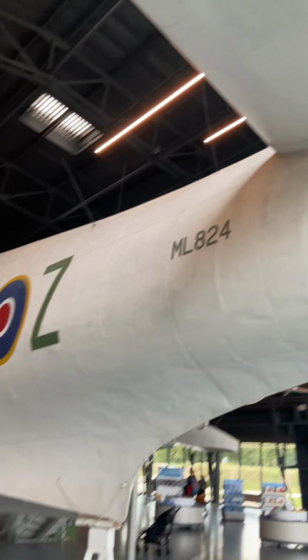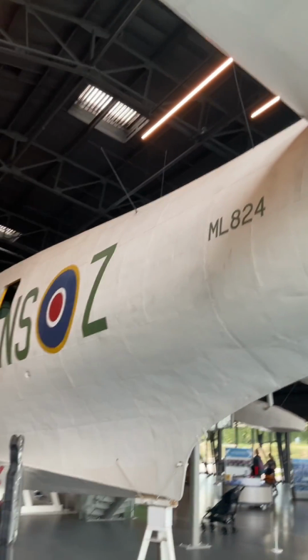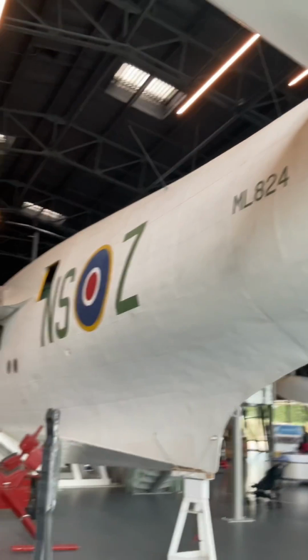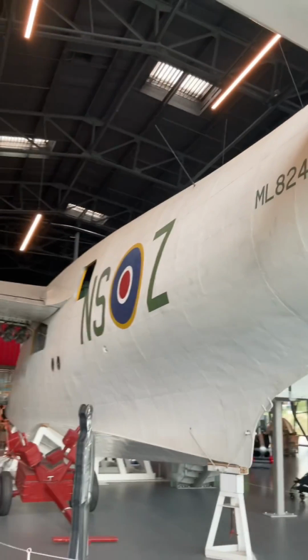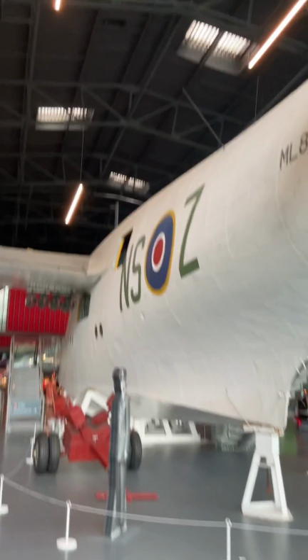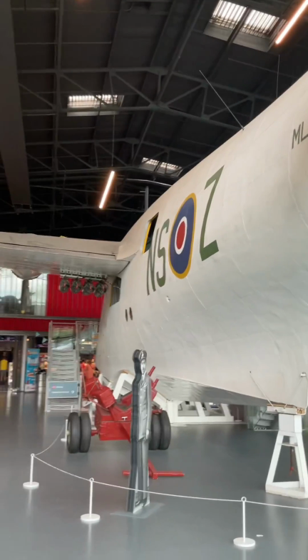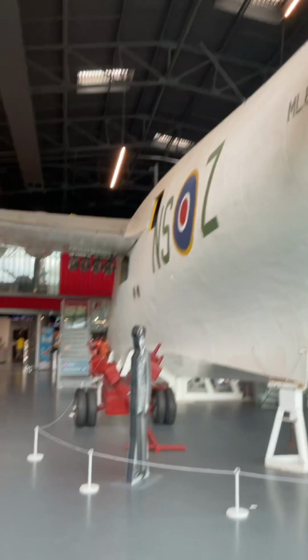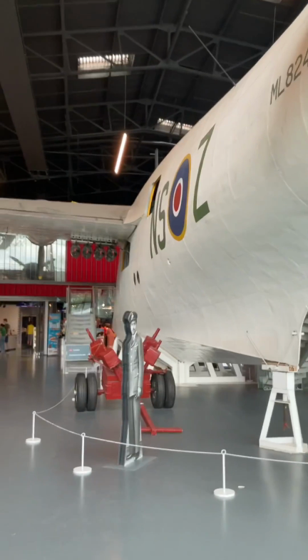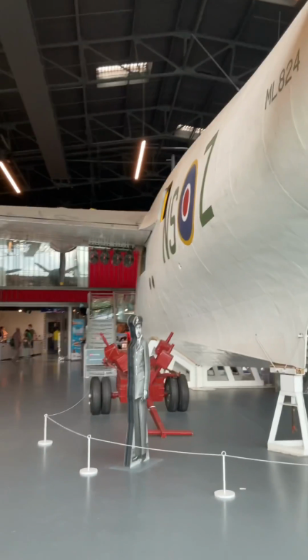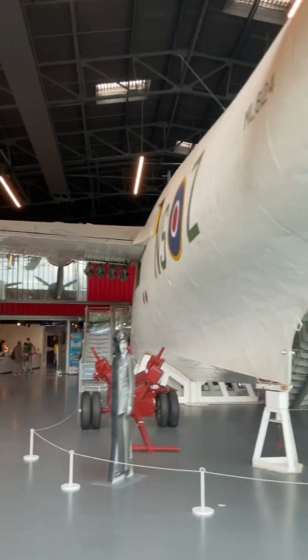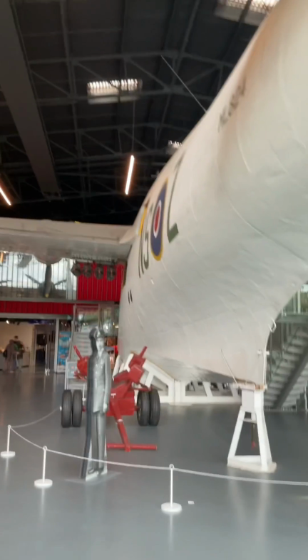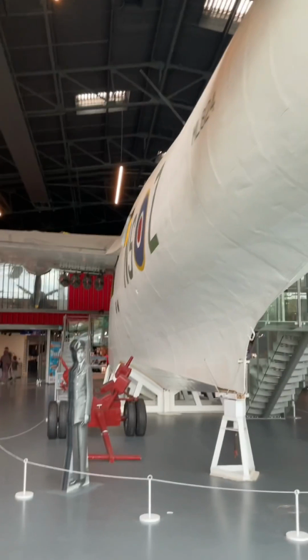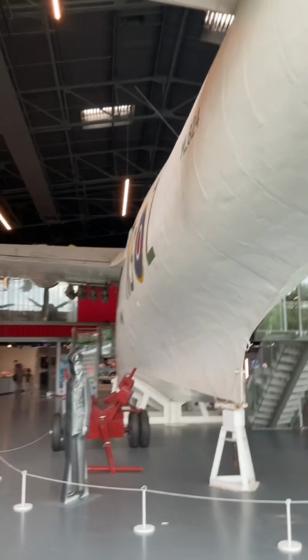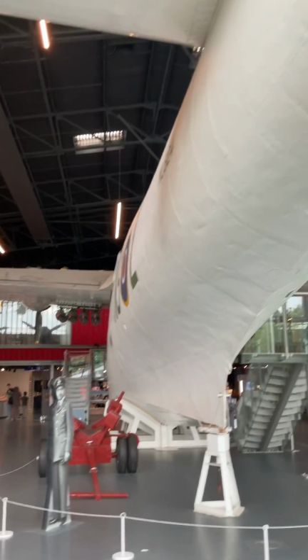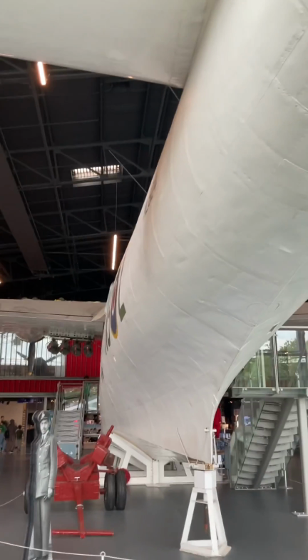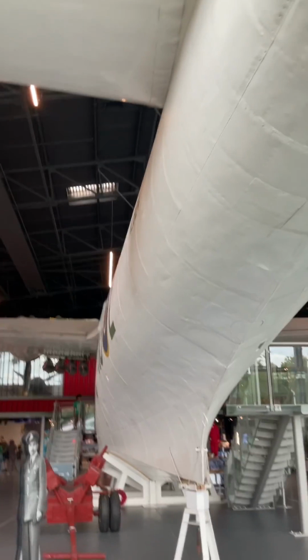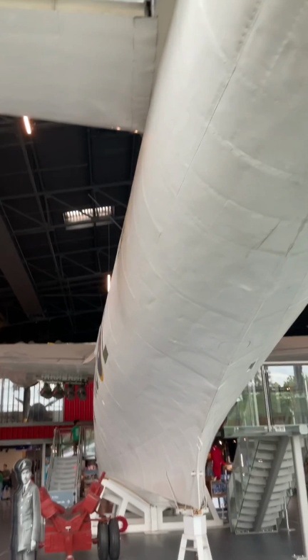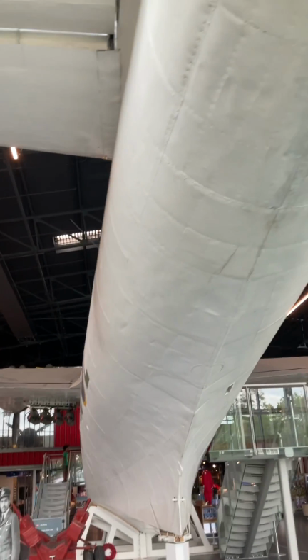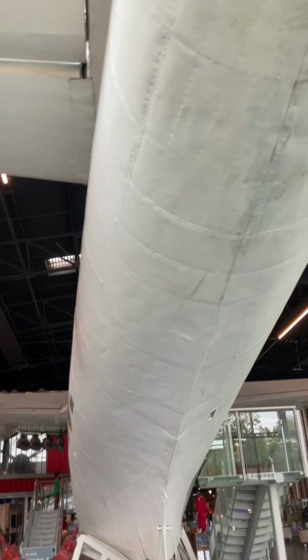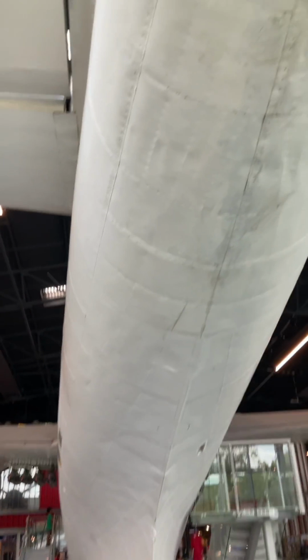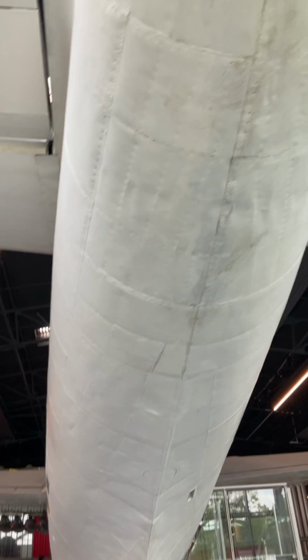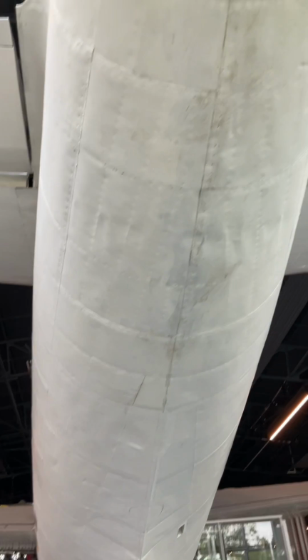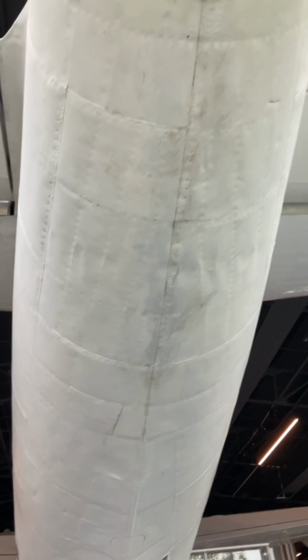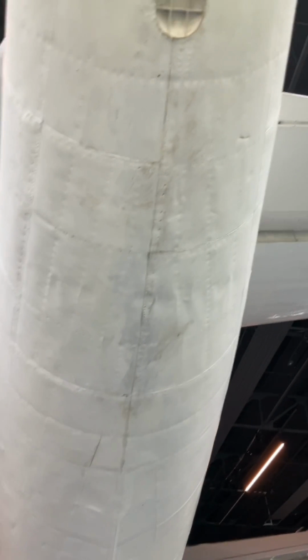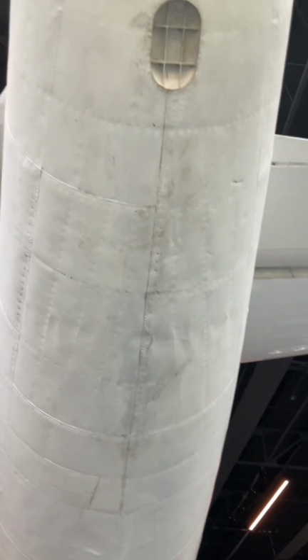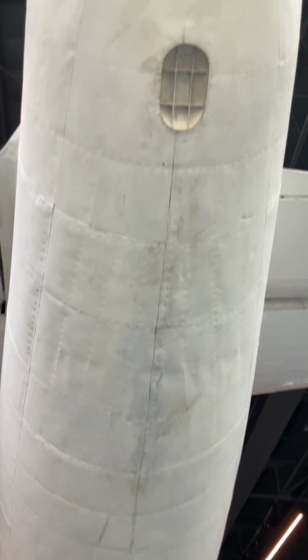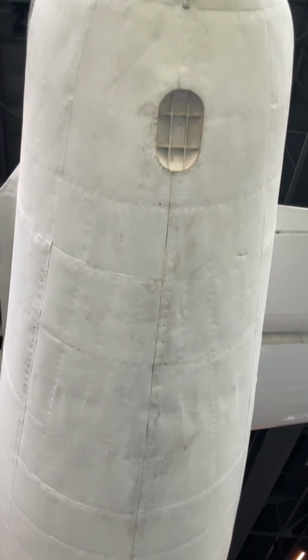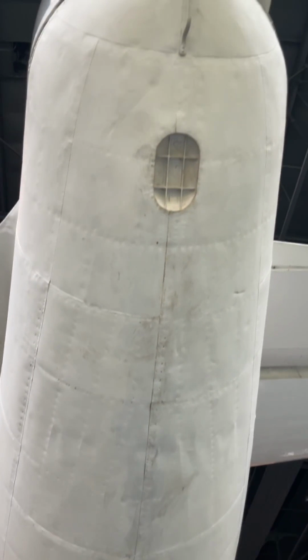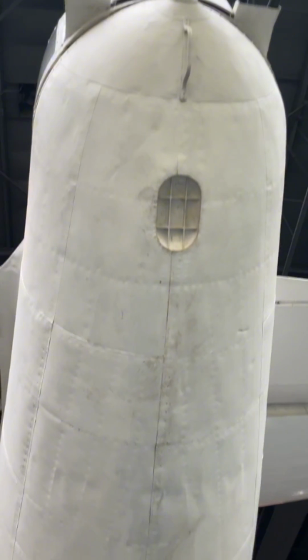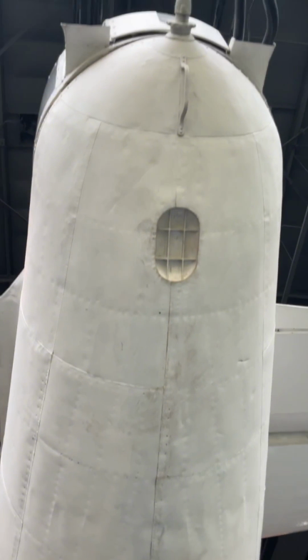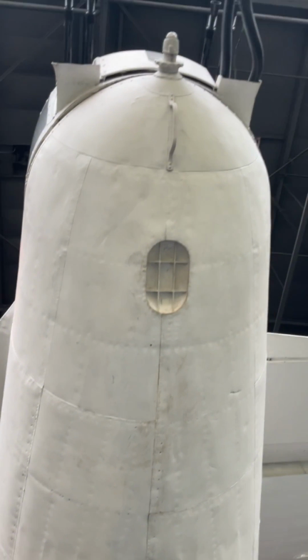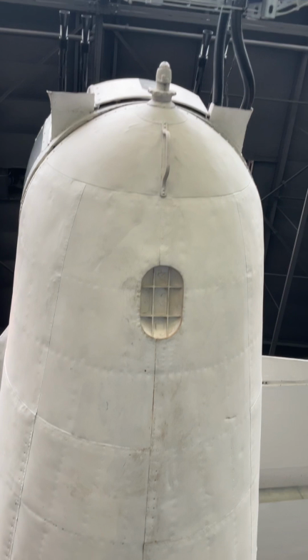Following the end of the Second World War, the Sunderland was used extensively during the Berlin Airlift and in the Korean War. The type was retired from service with the Royal Air Force in 1959, but continued to be operated by the Royal New Zealand Air Force until as late as 1967. Between 1938 and 1946, over 700 Sunderlands were built.